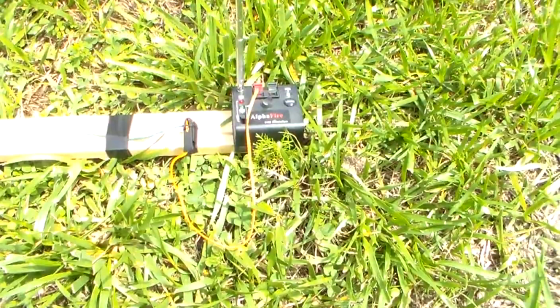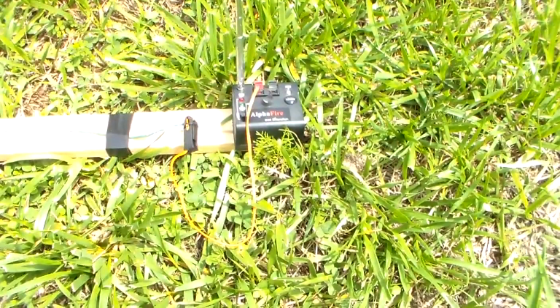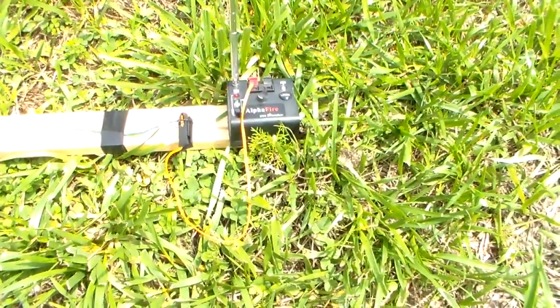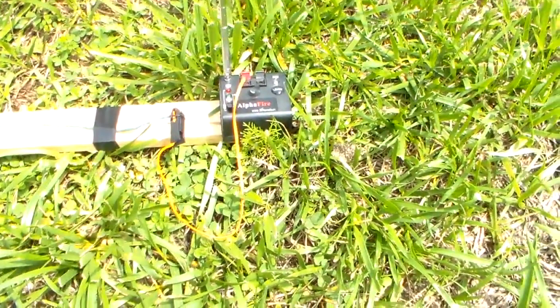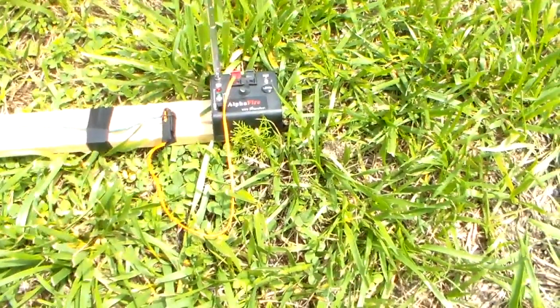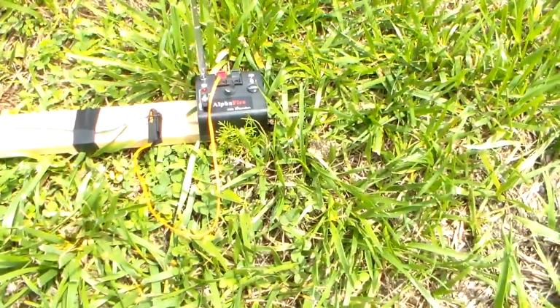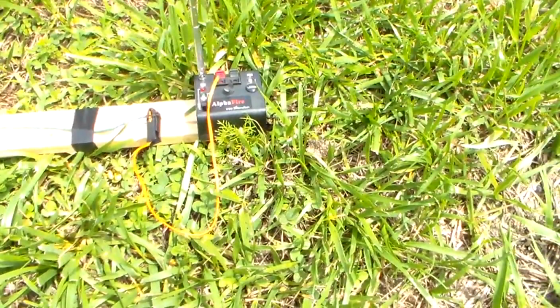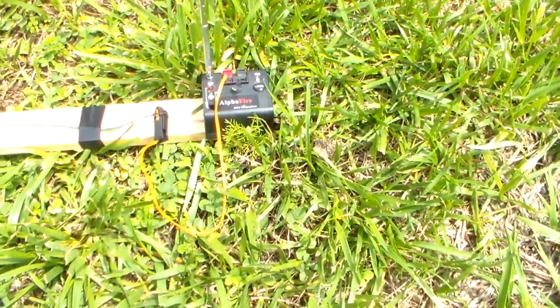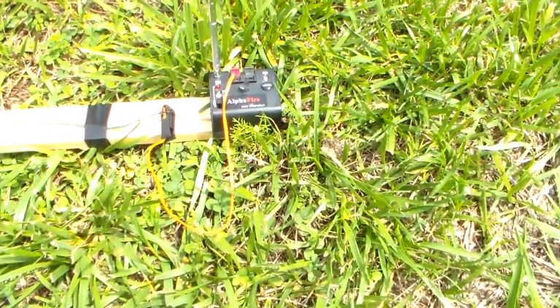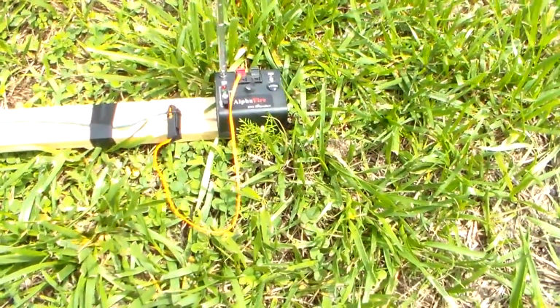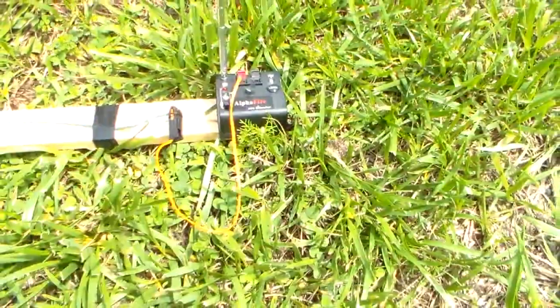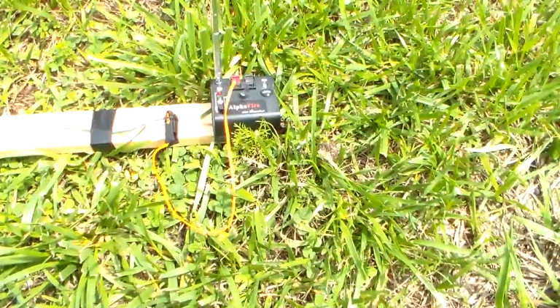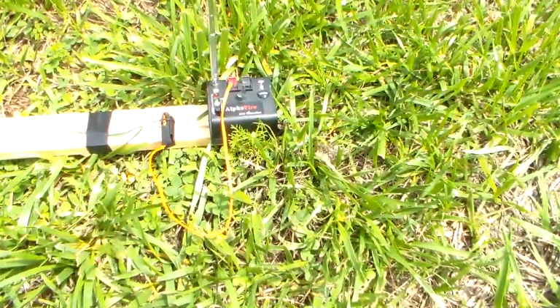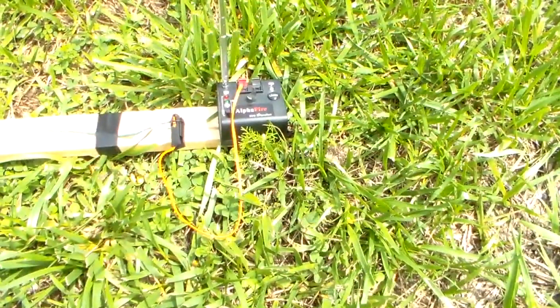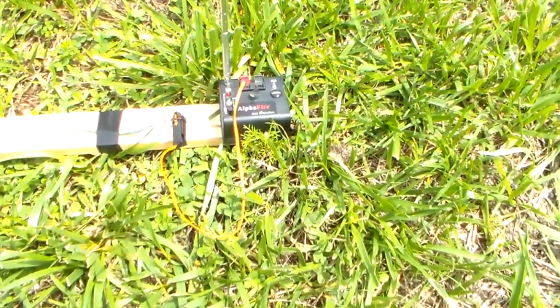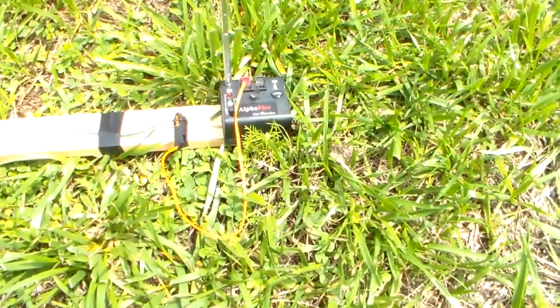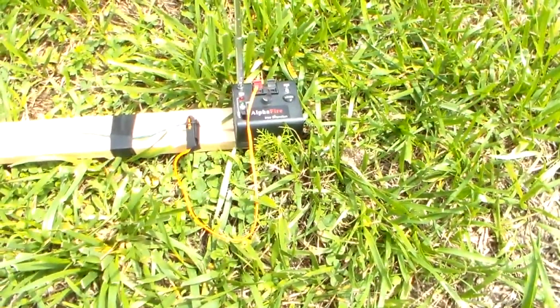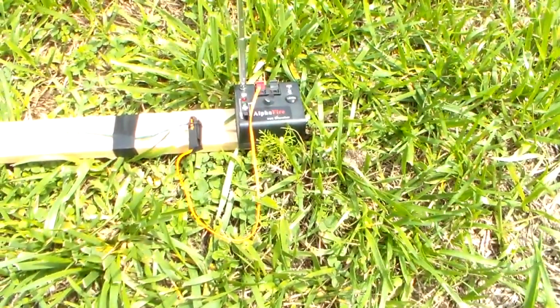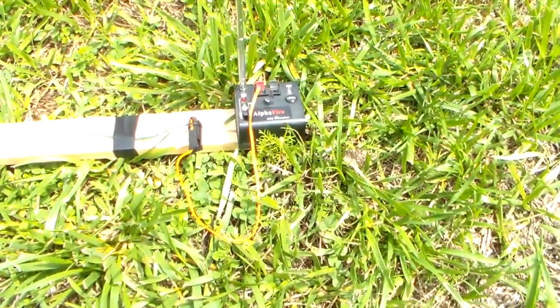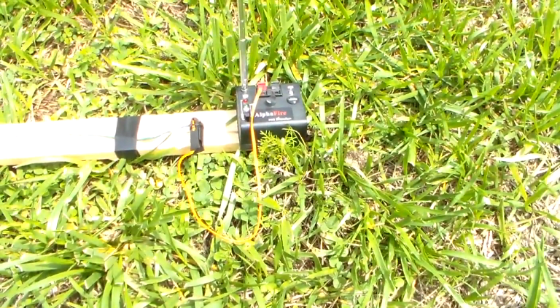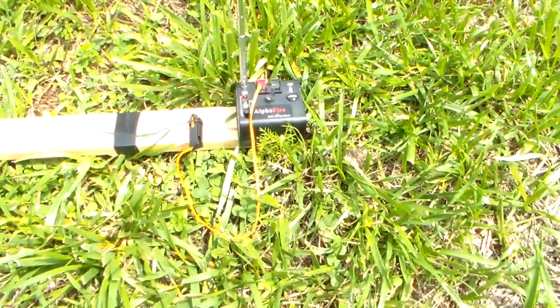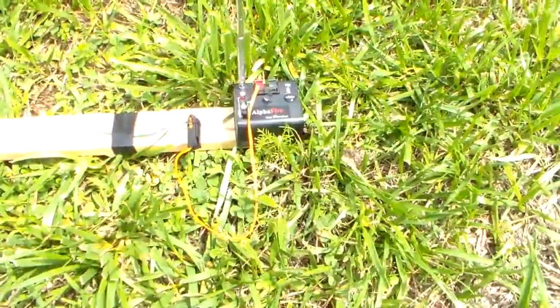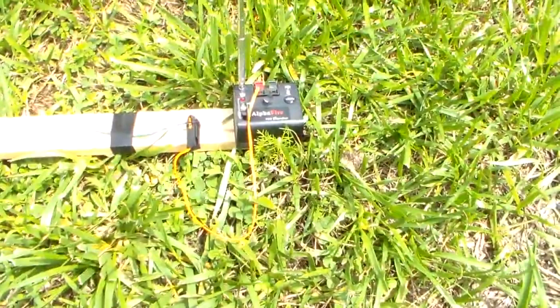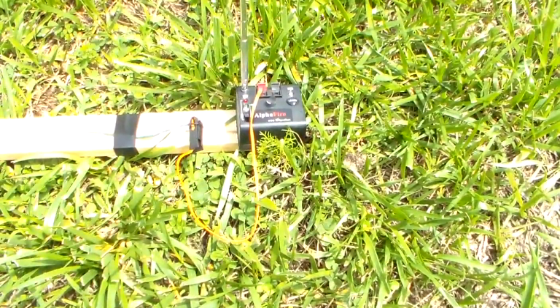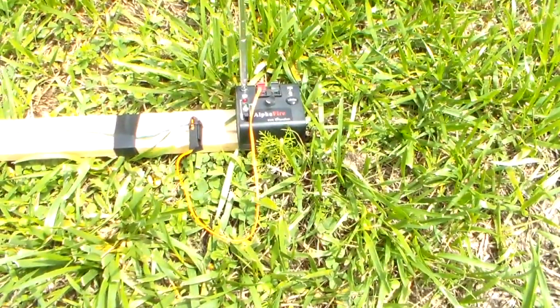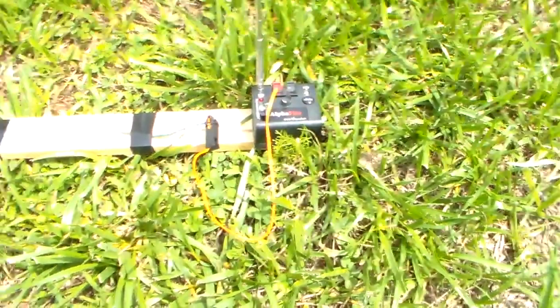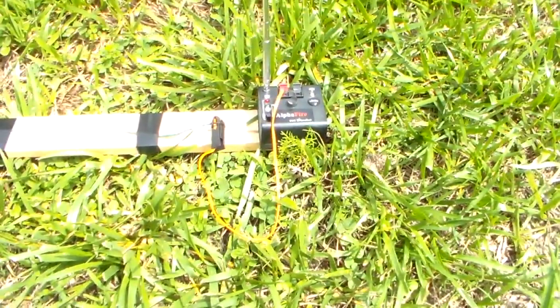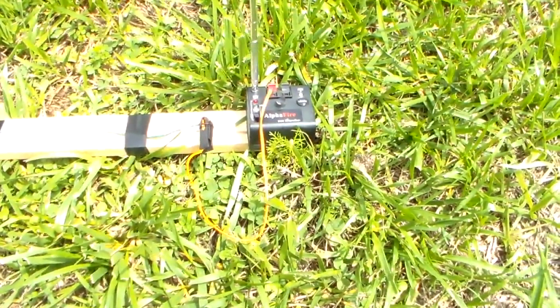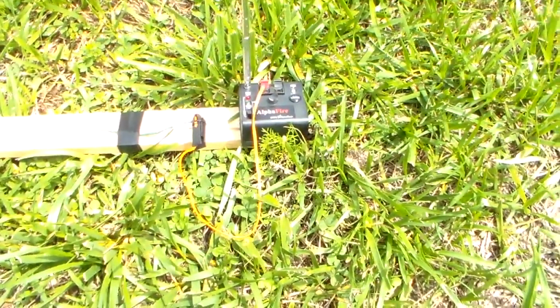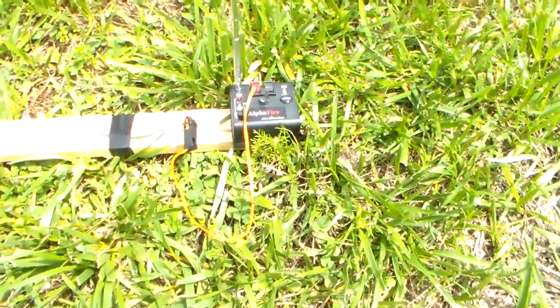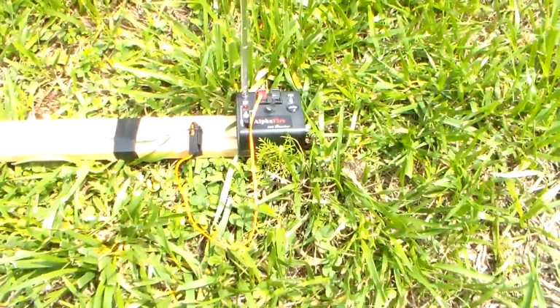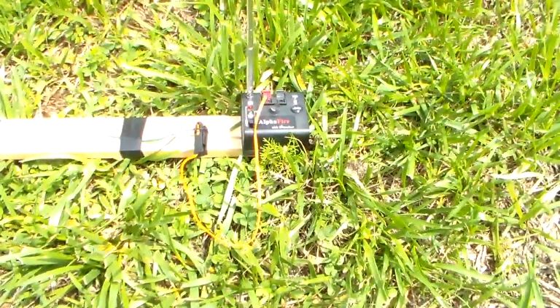Hey YouTube, this is SouthernPrepper1. What you're looking at is an AlphaFire remote detonating system for fireworks. In South Carolina it is legal to have pretty large fireworks. I know in some states you can't, but we have that right to have some nice fireworks.